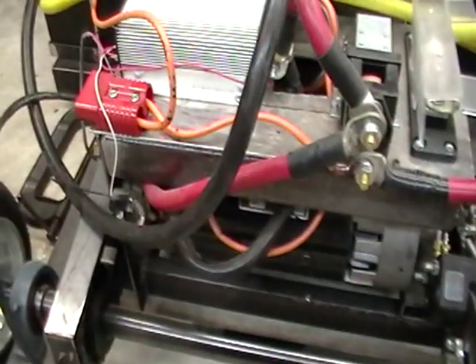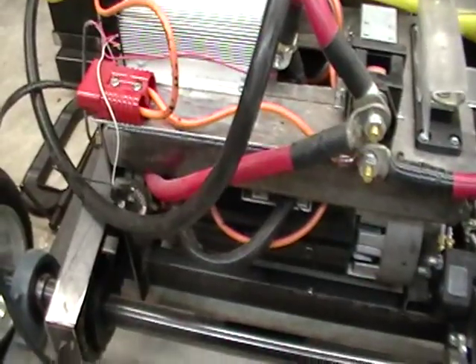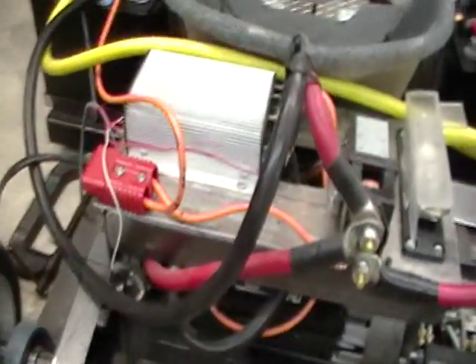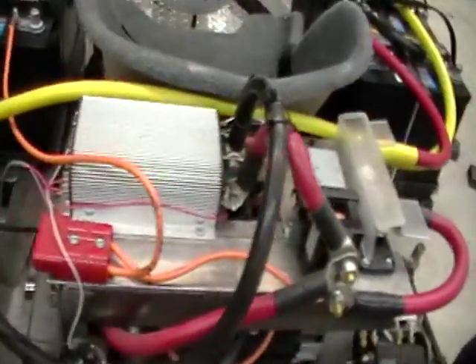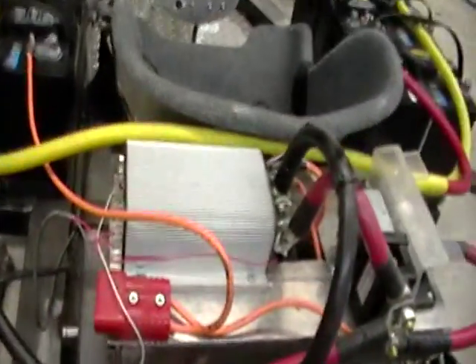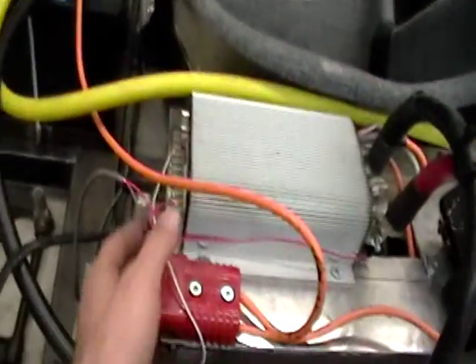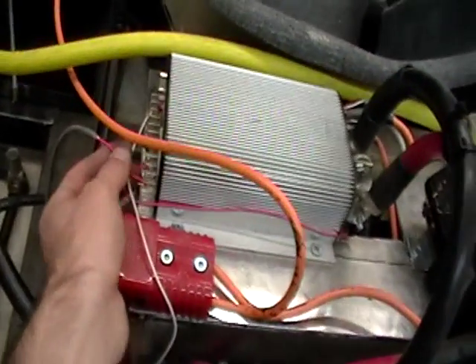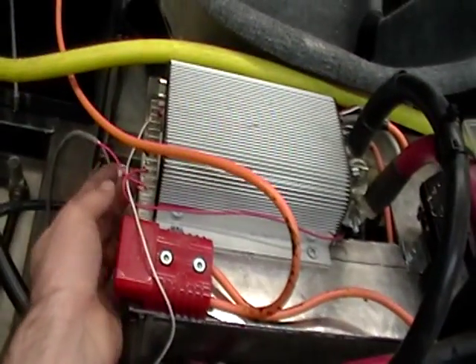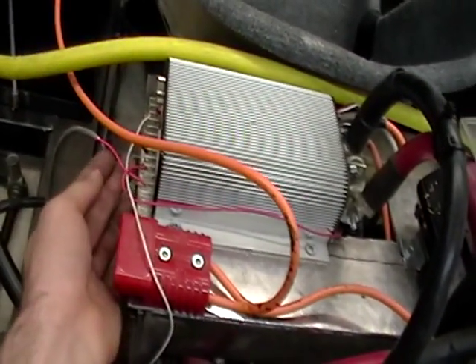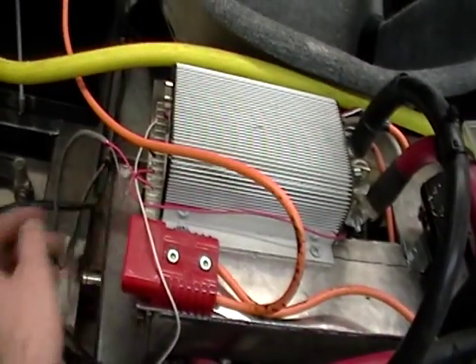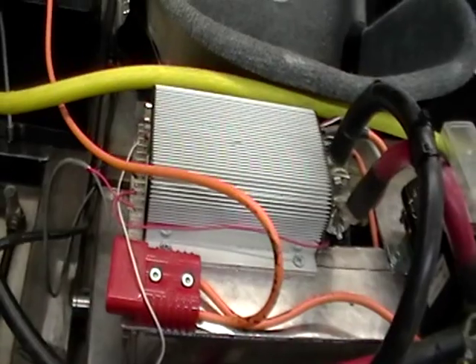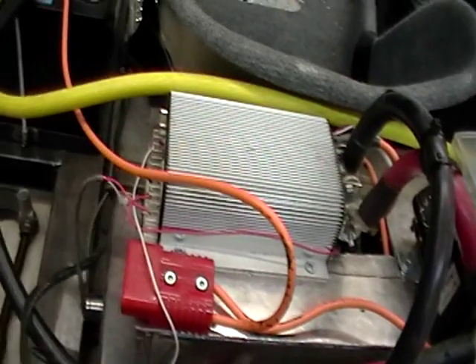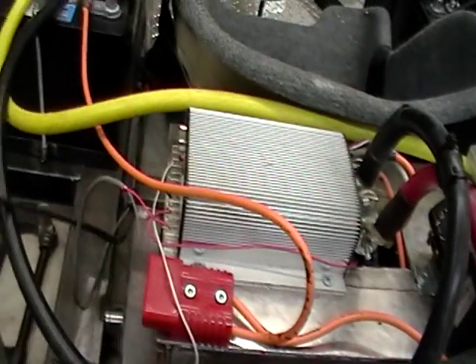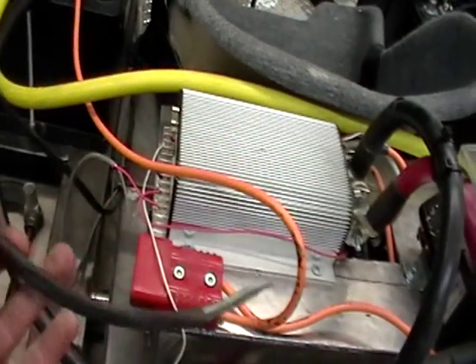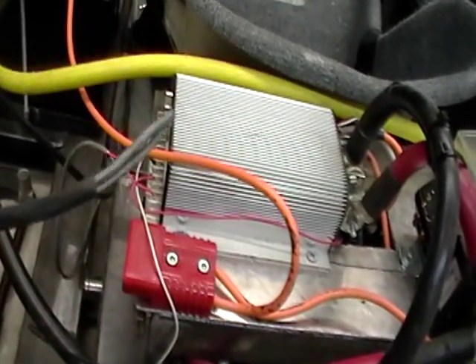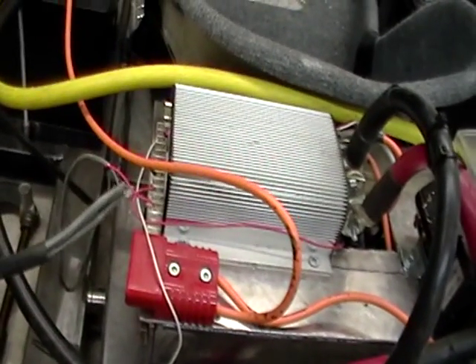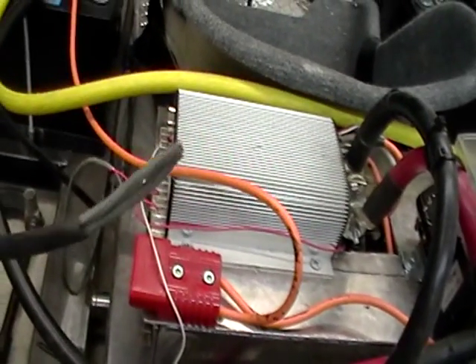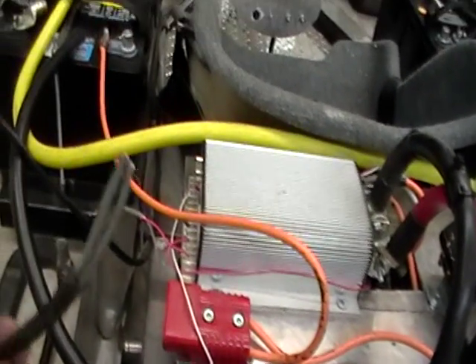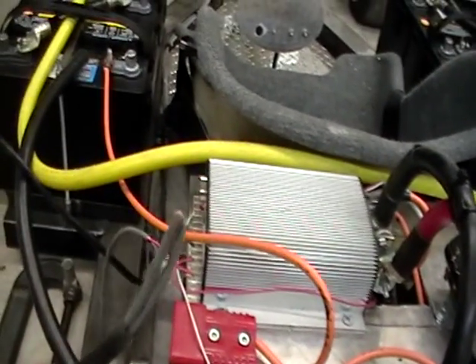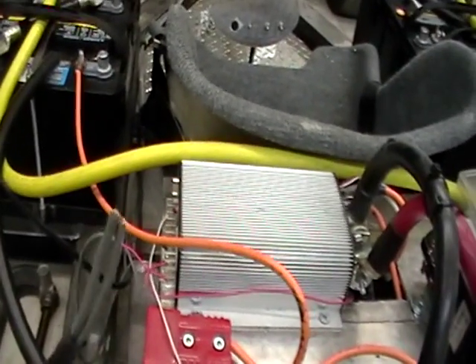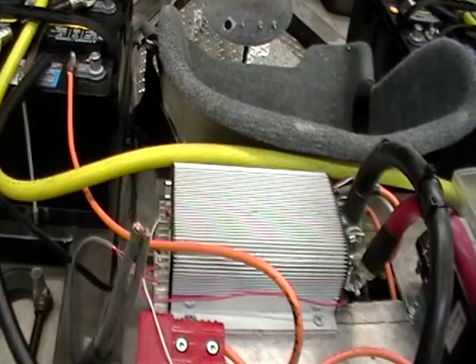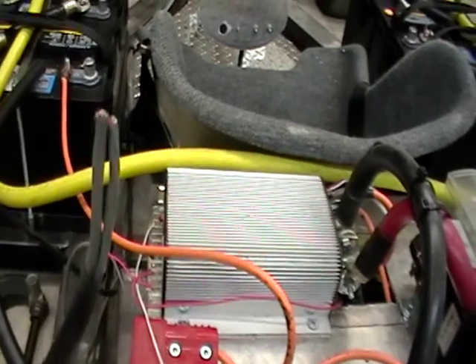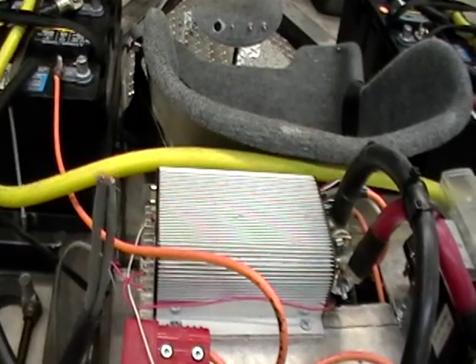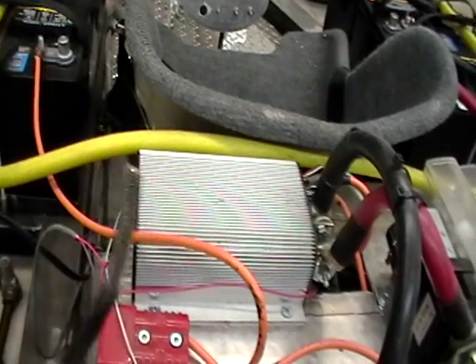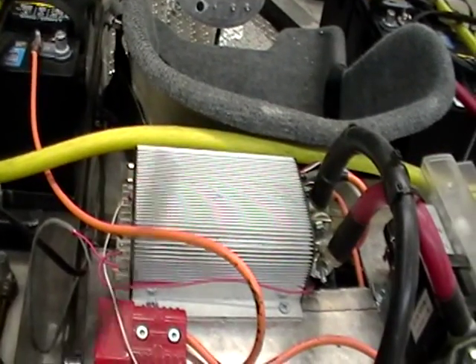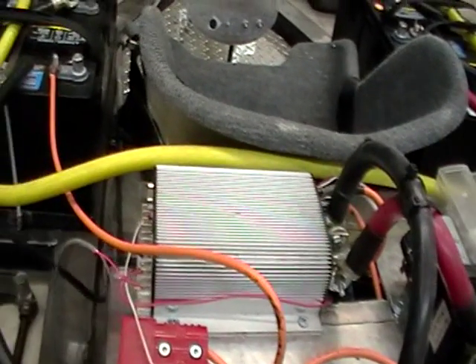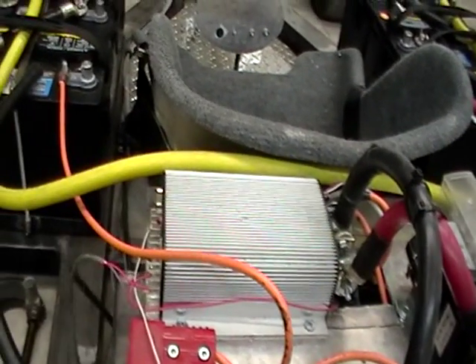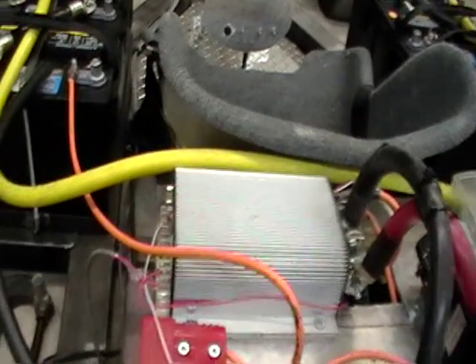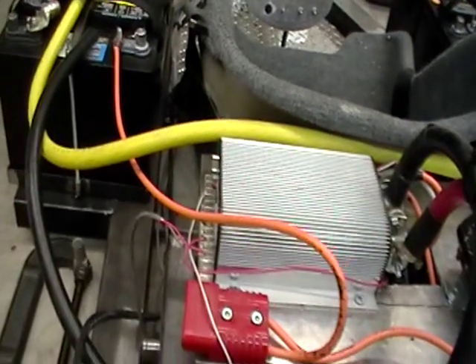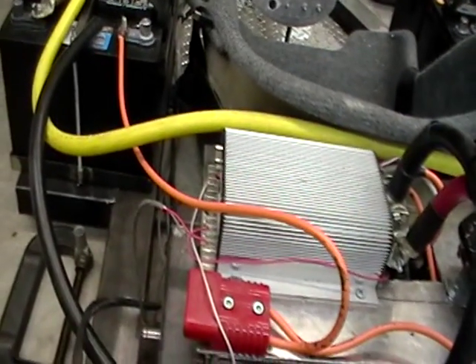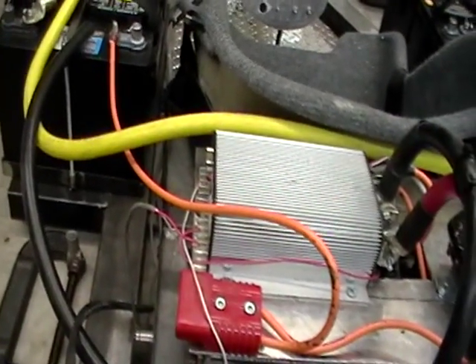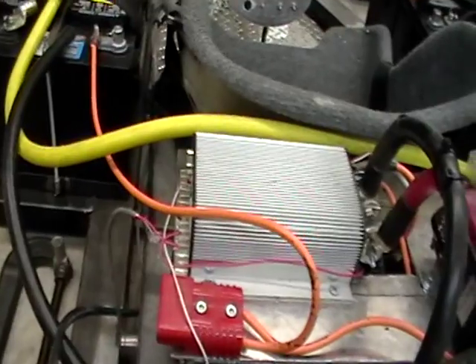Everything's almost wired — I haven't permanently done these yet, they're still sitting. Some of the other control wires still need to be done: regenerative braking, forward and reverse — that needs to get wired in. But as soon as I get the battery pack set up and everything, I'll come back and get that.